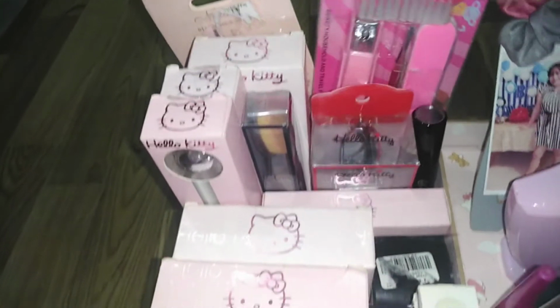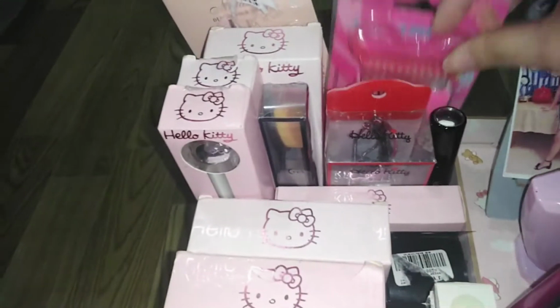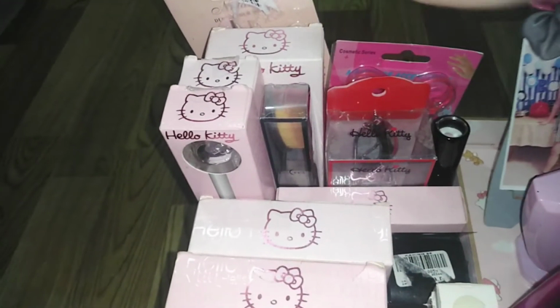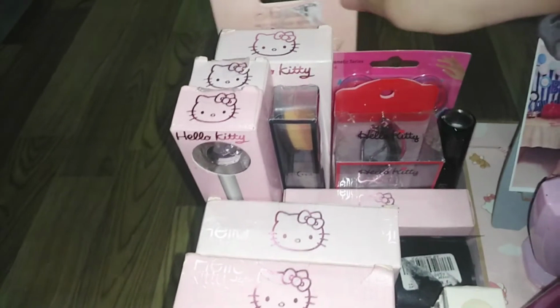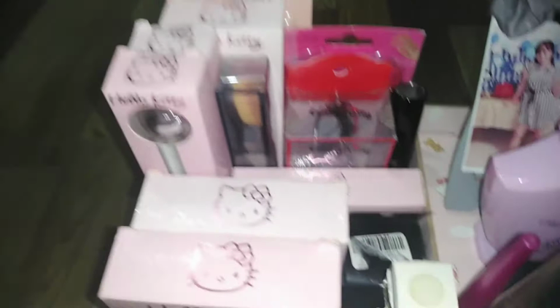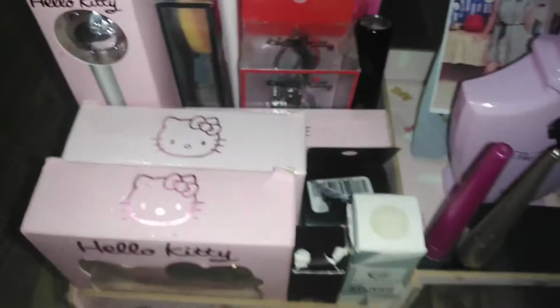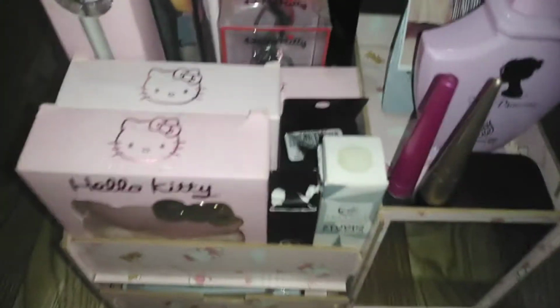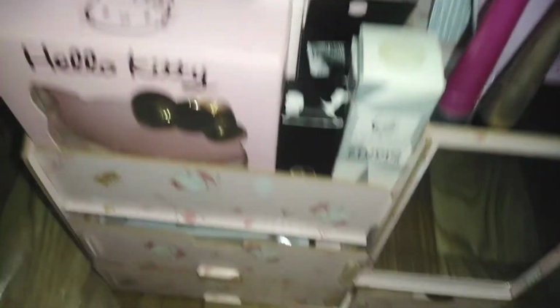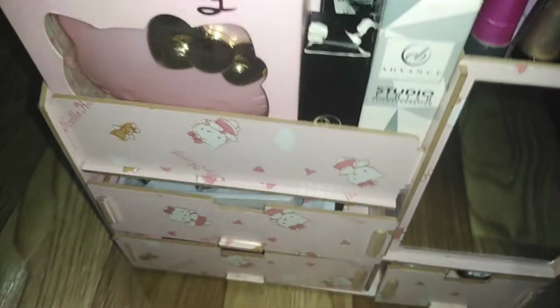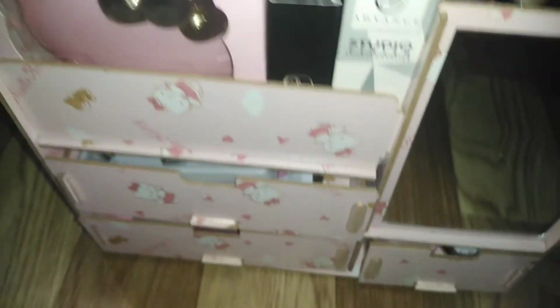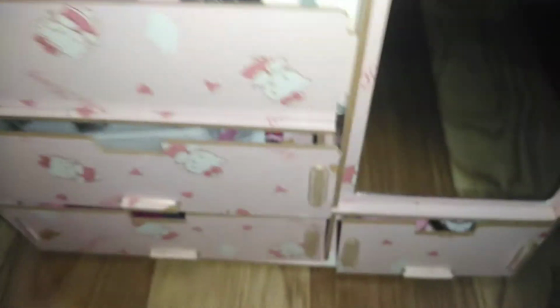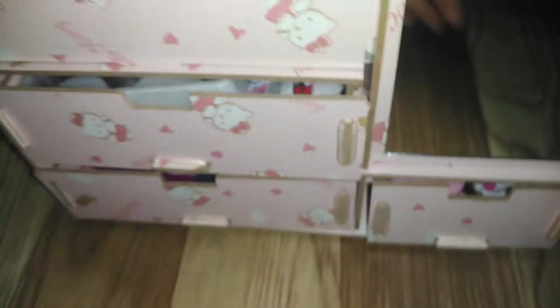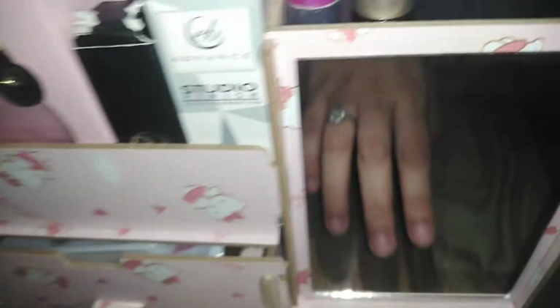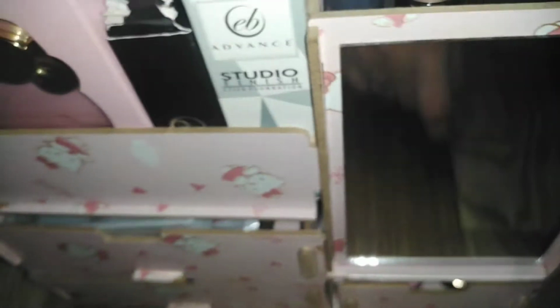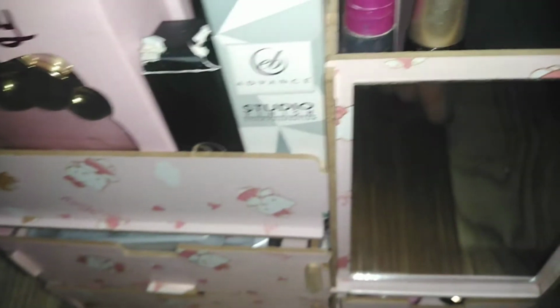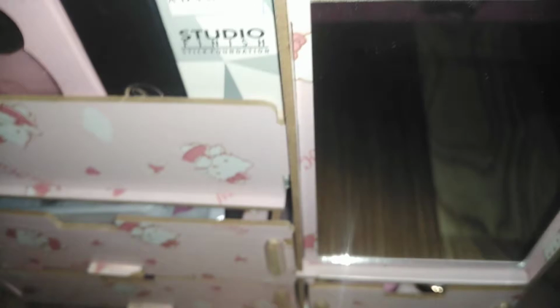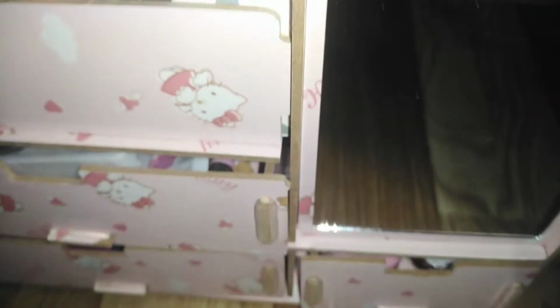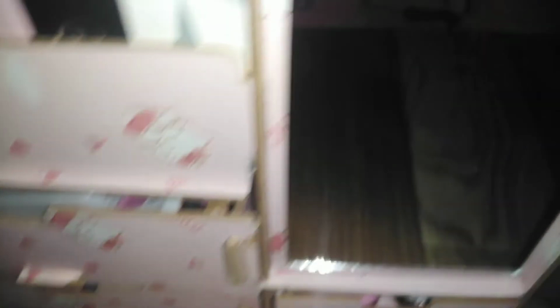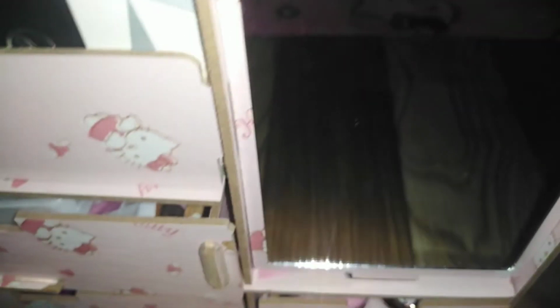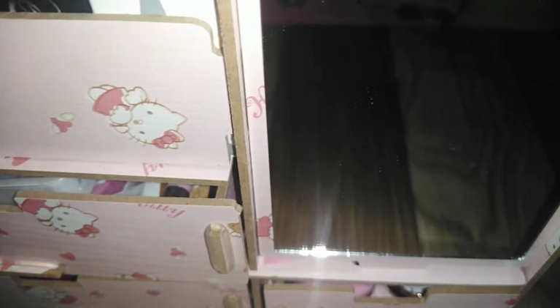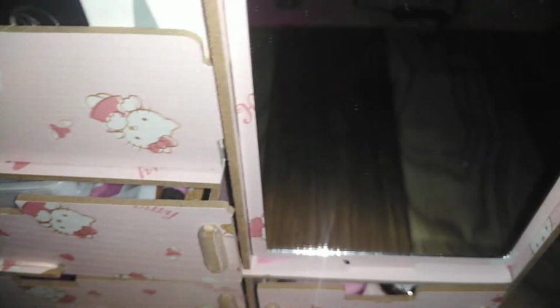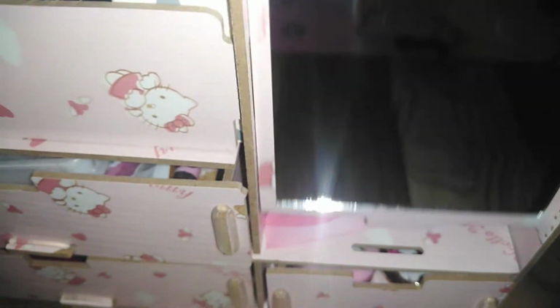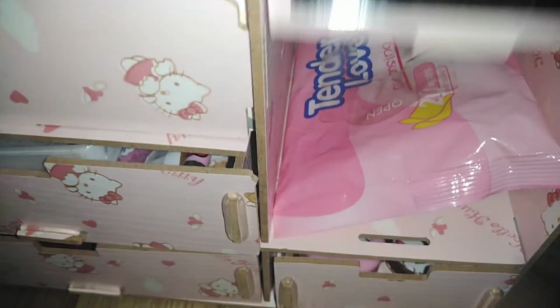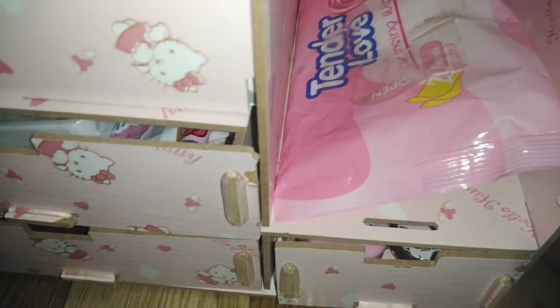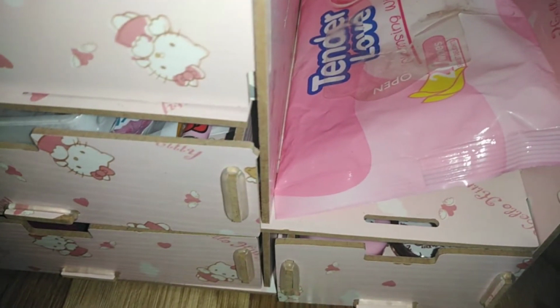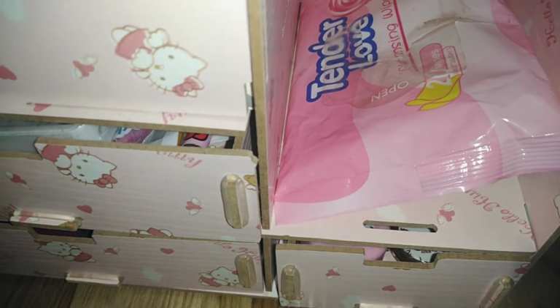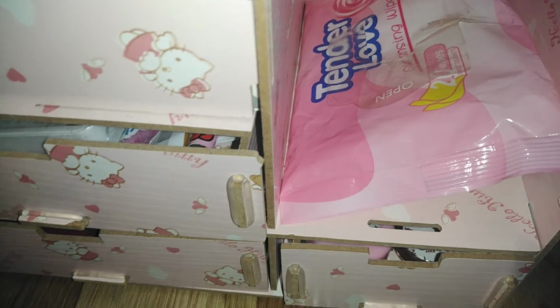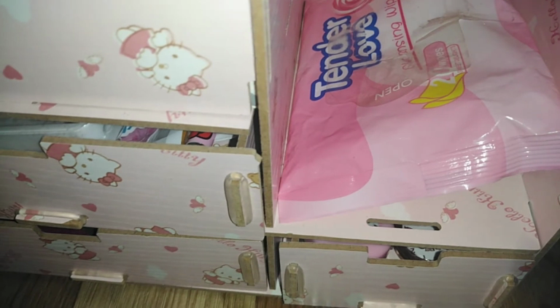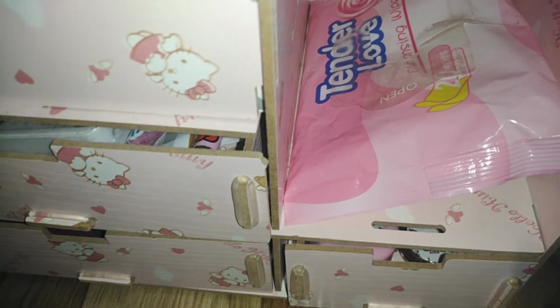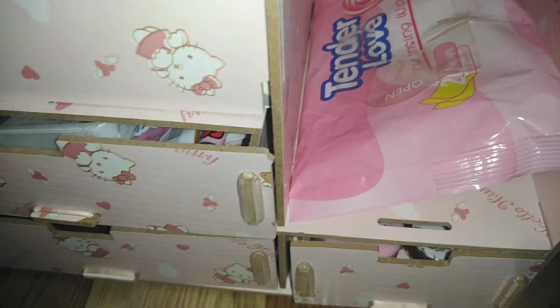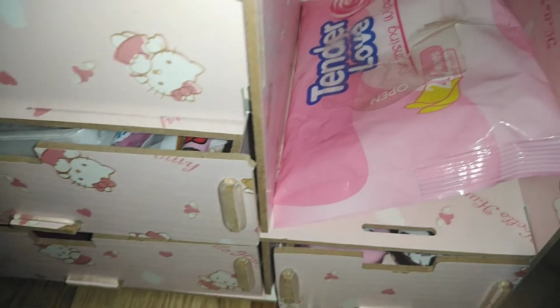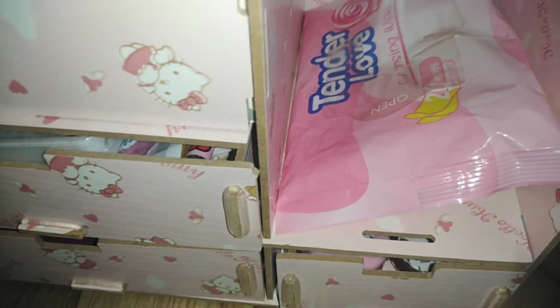Then next, dito naman tayo sa drawer niya. So dito sa salamin, merong lalagyan siya ng tissue at wipes.